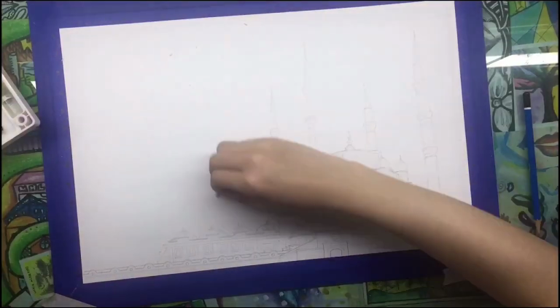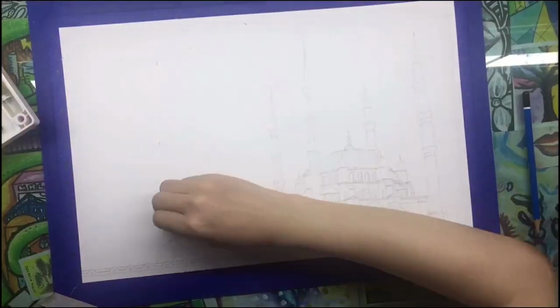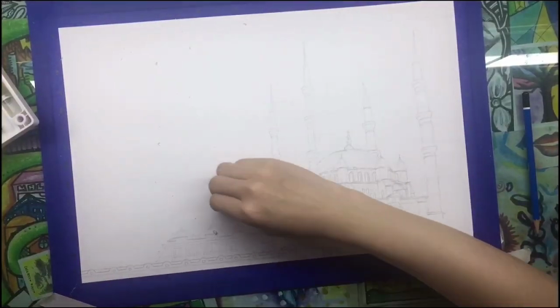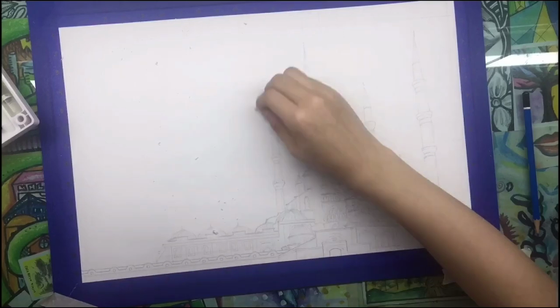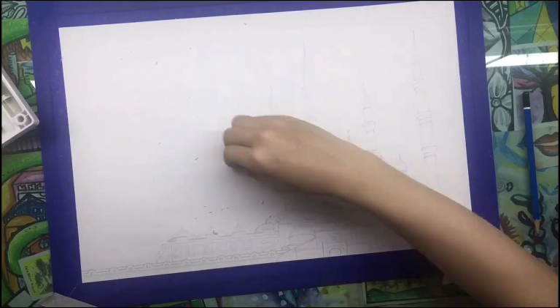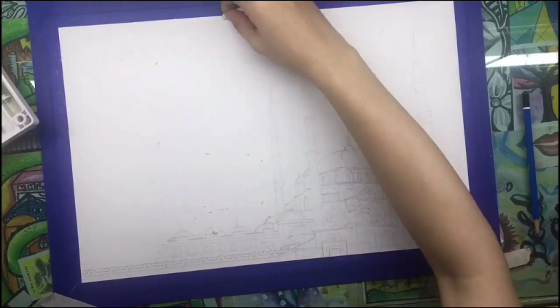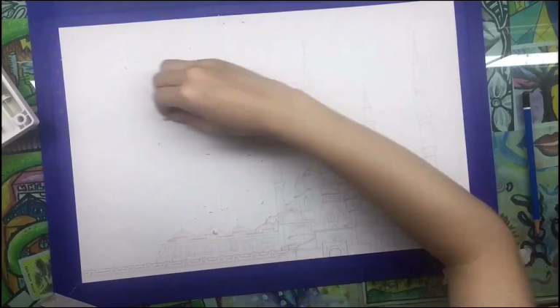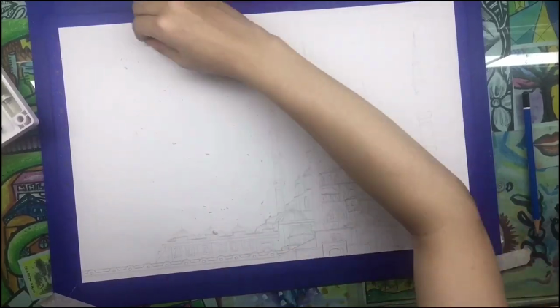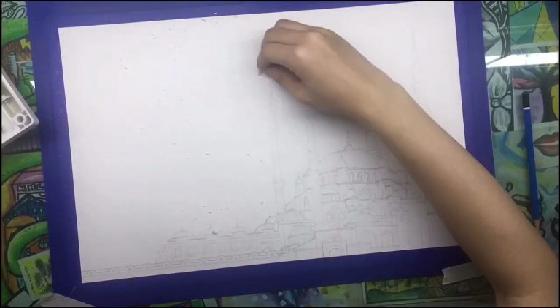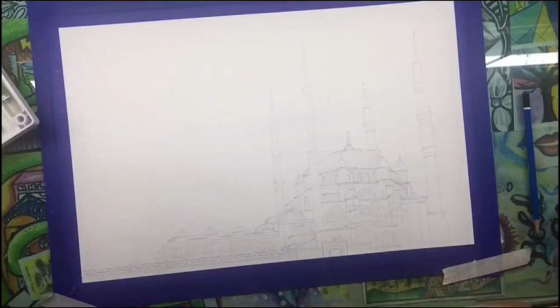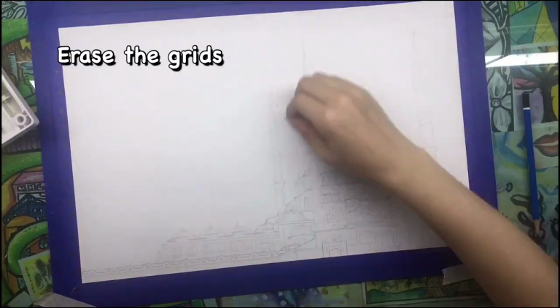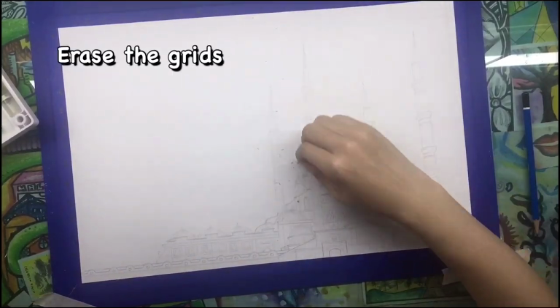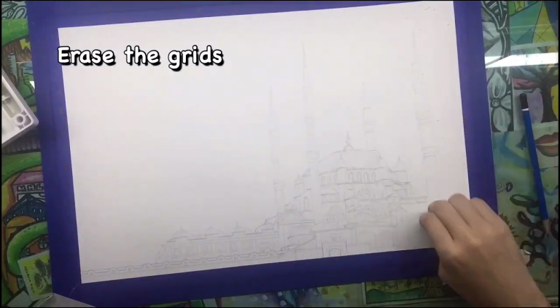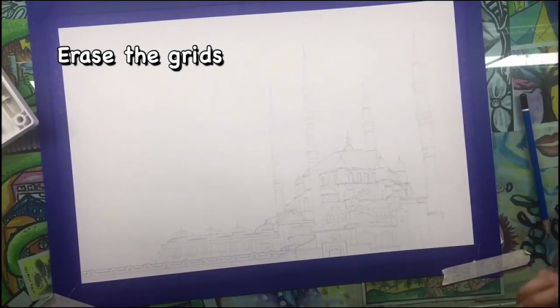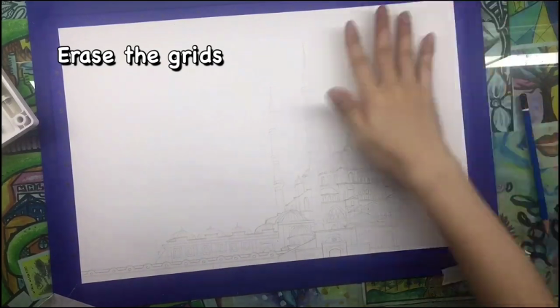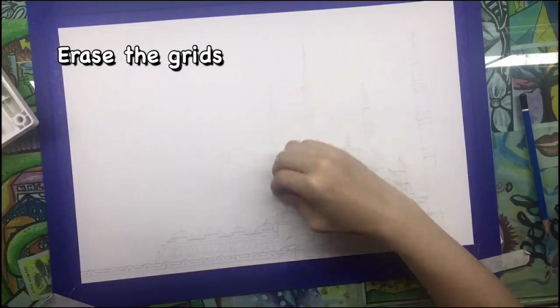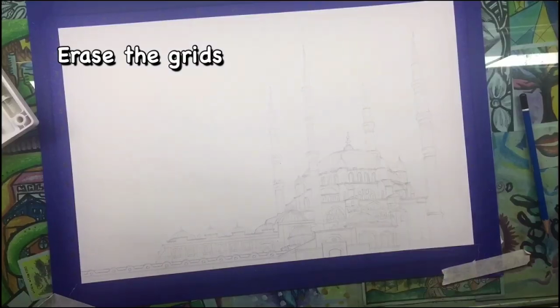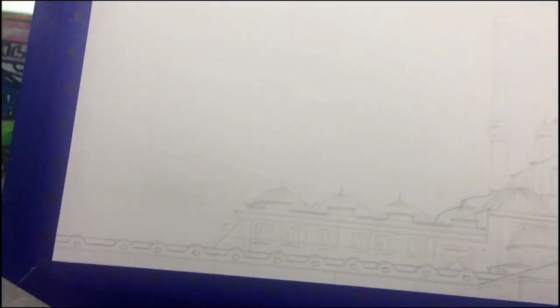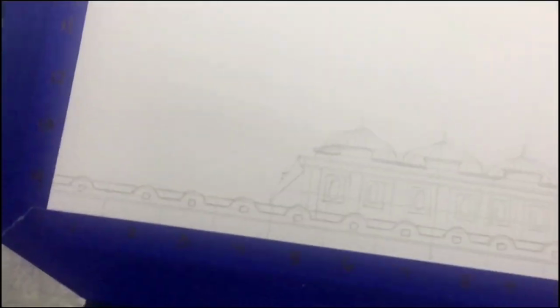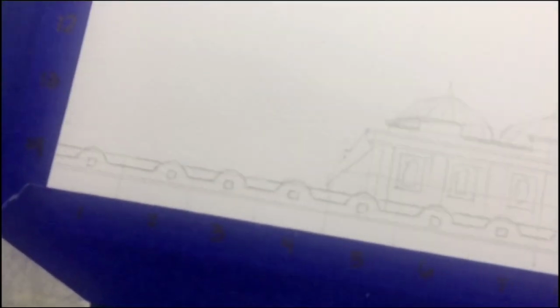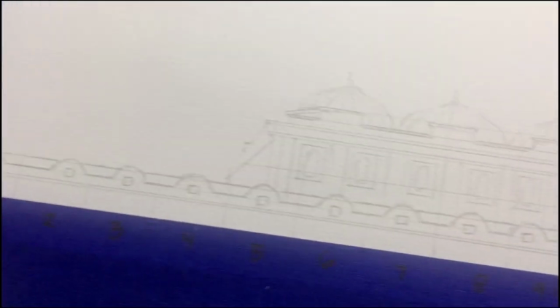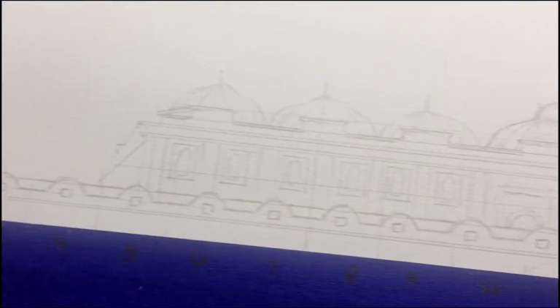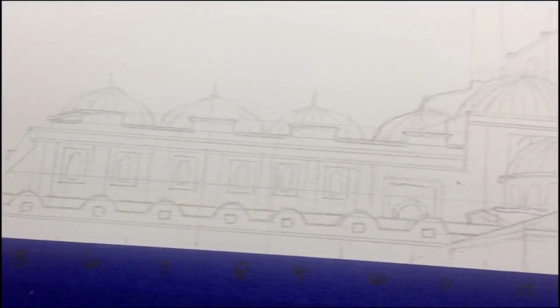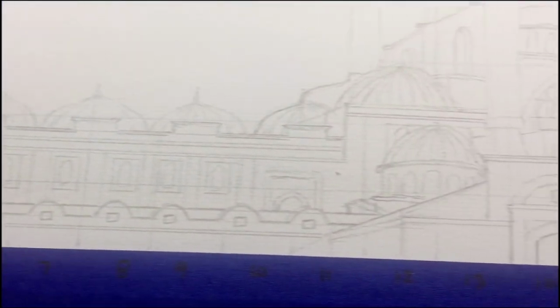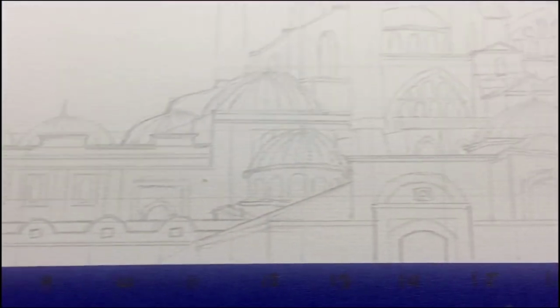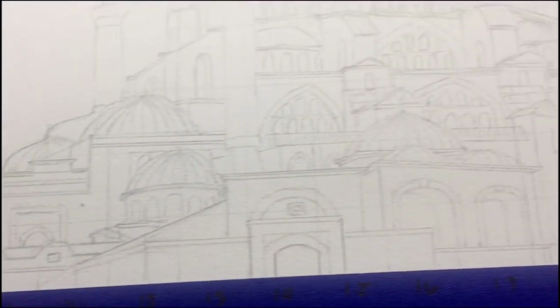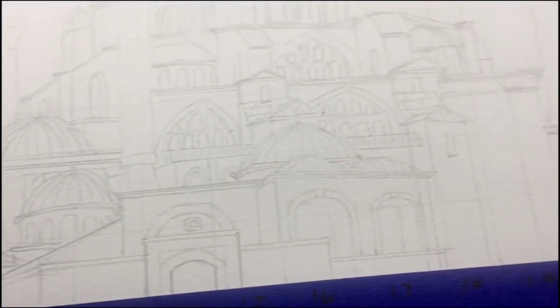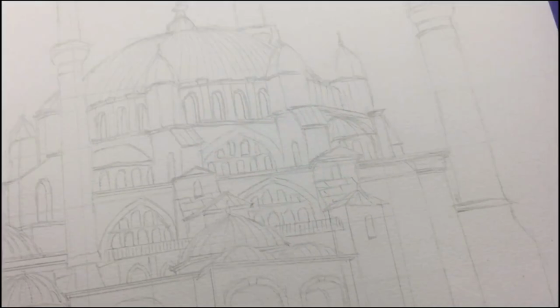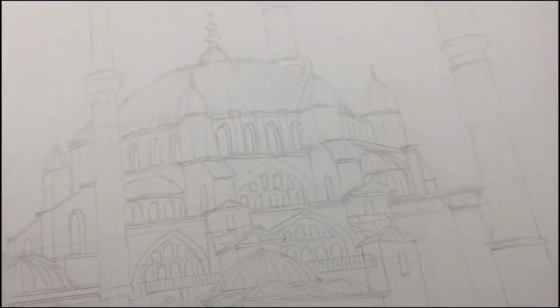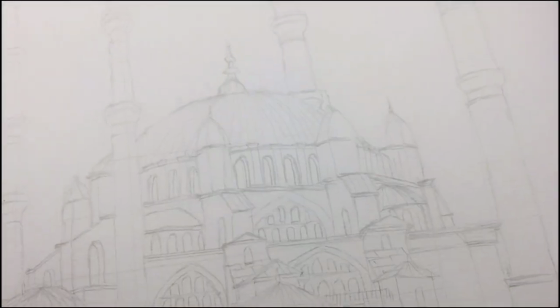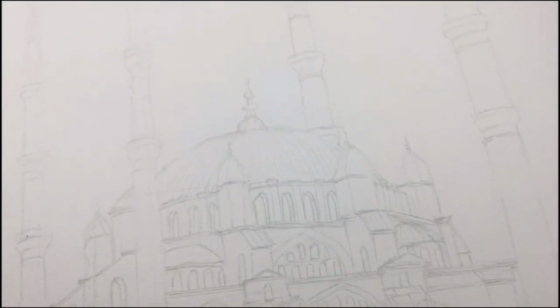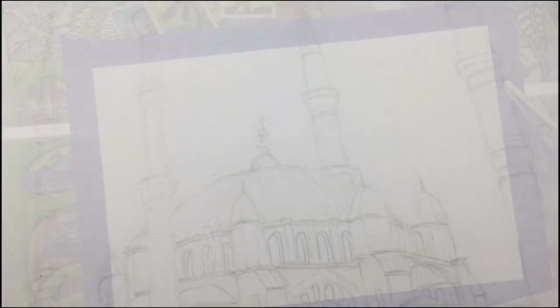After drawing the structure and its details, I will now be erasing all the grids. This is the final product of the drawing with no rendering yet.